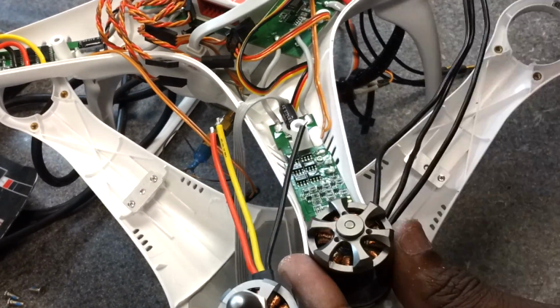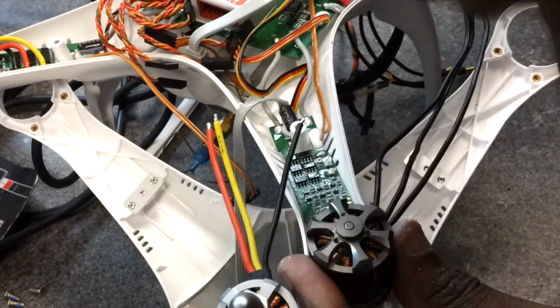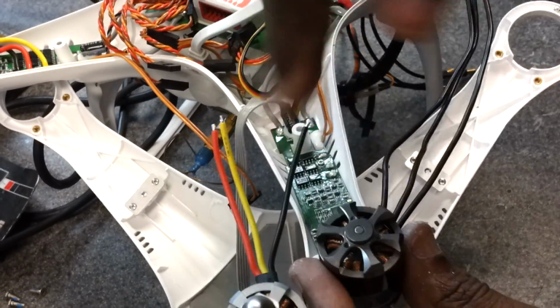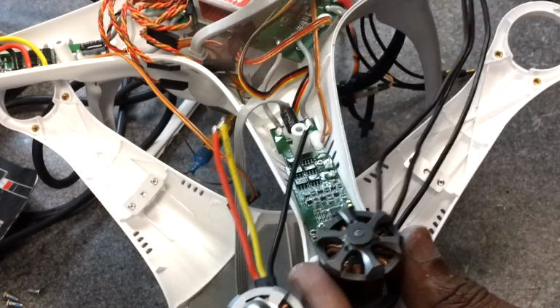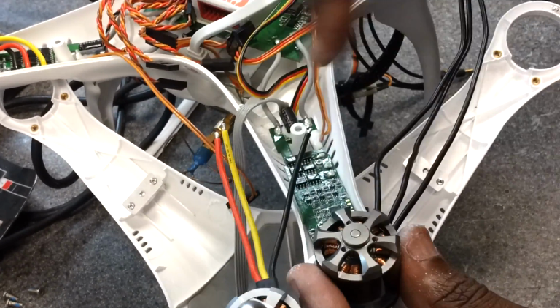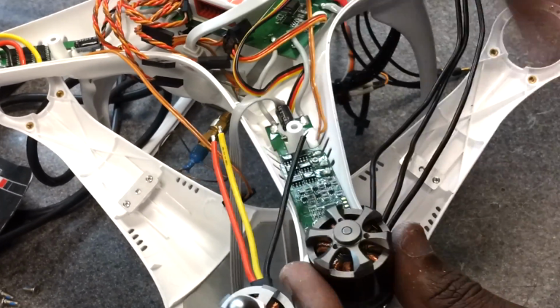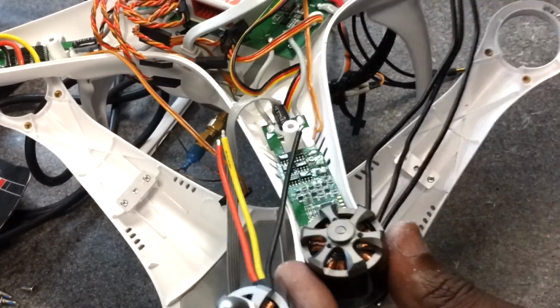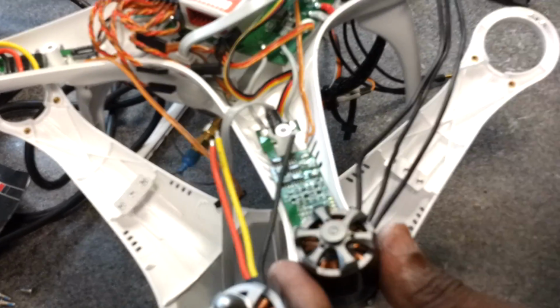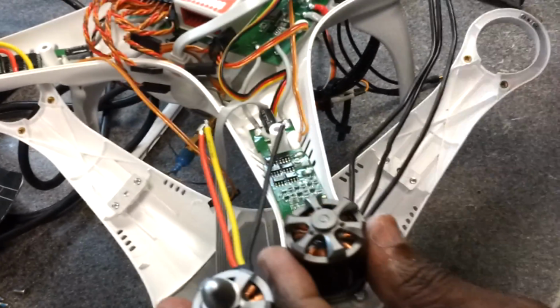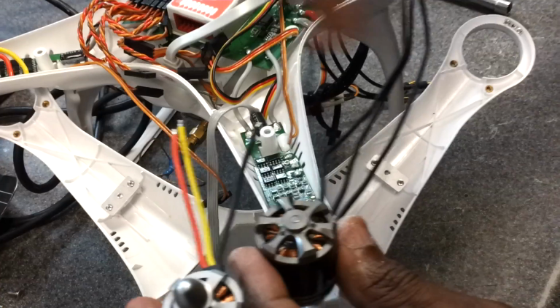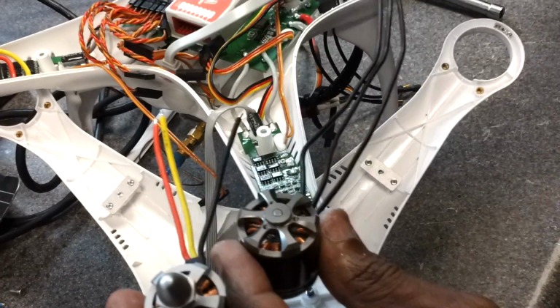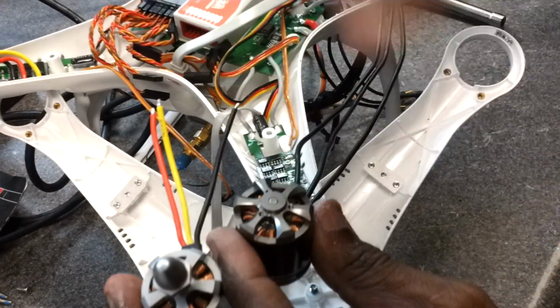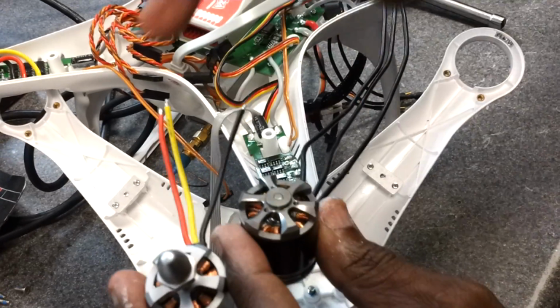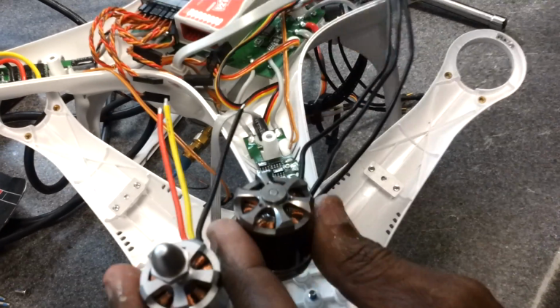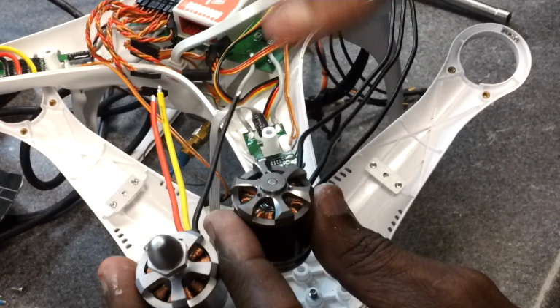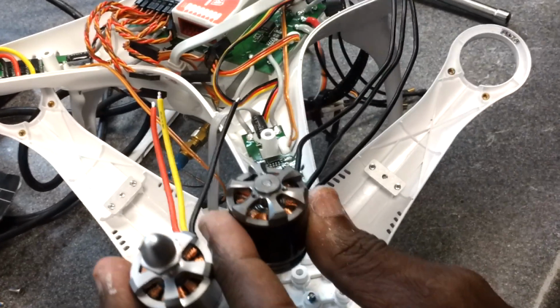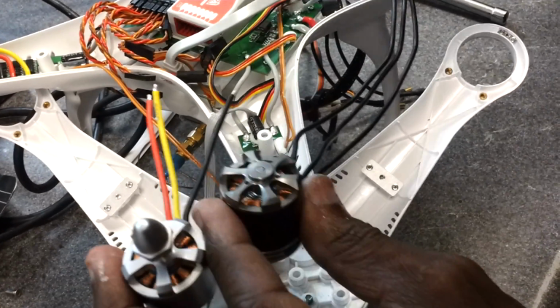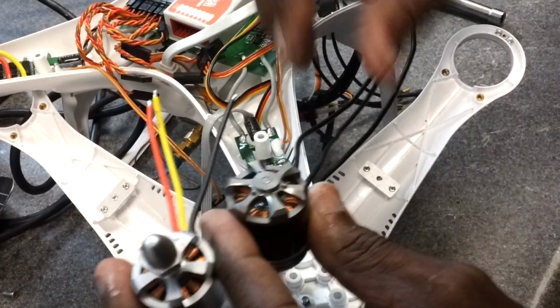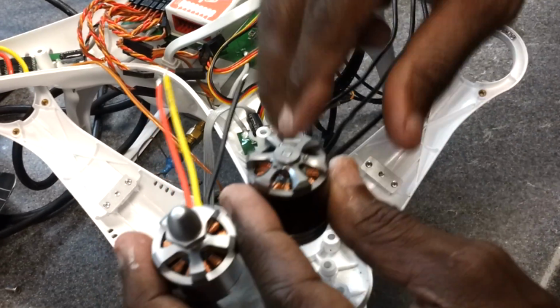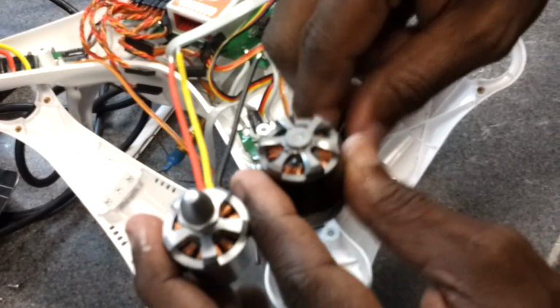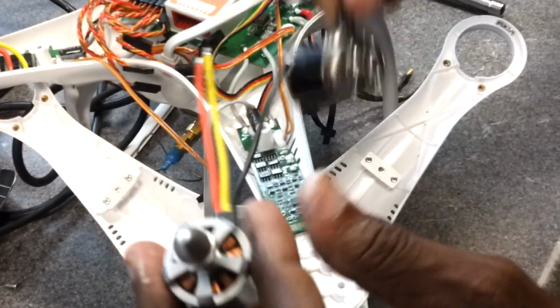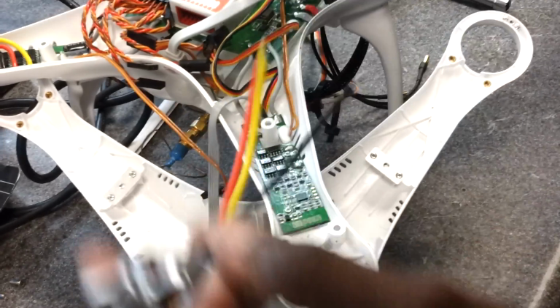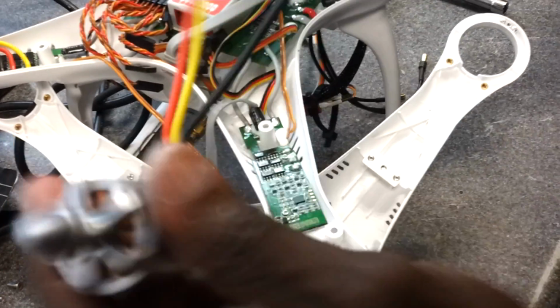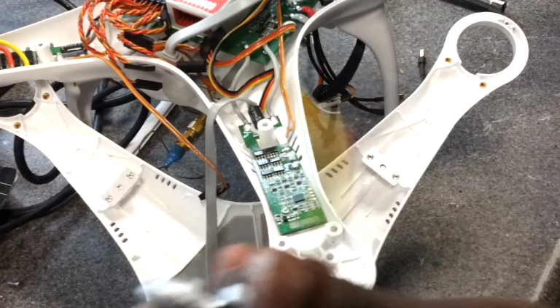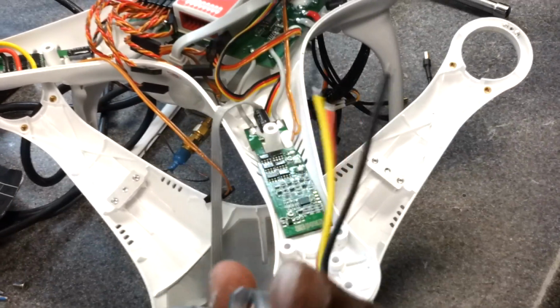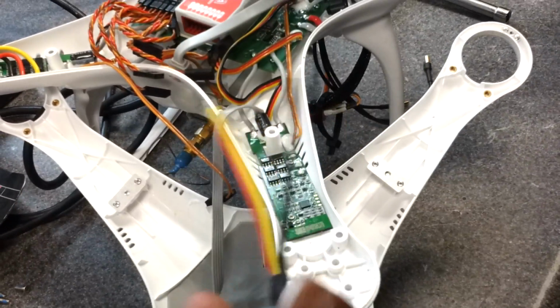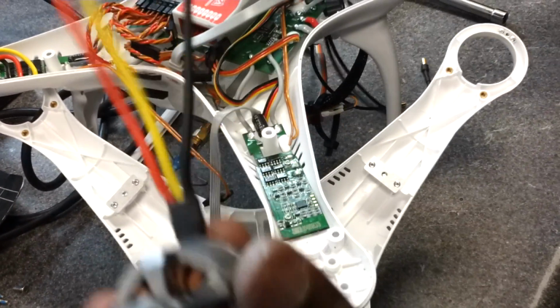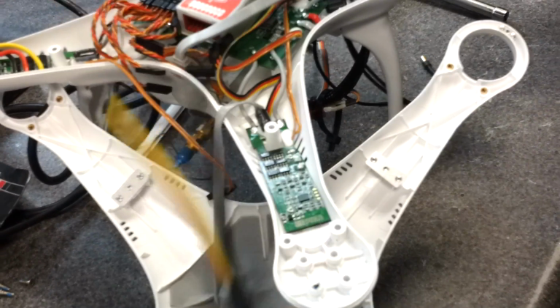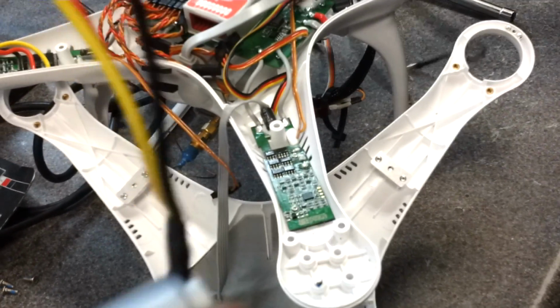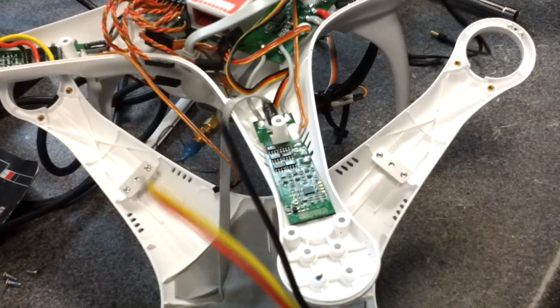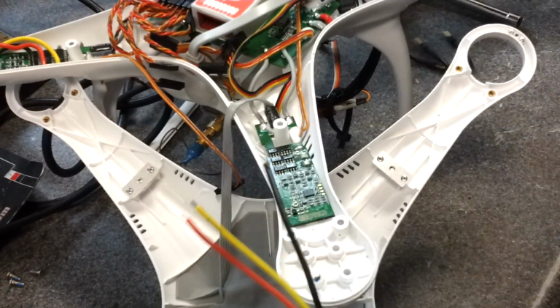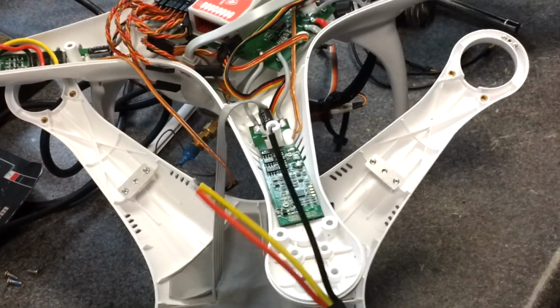That's how you change the direction of any brushless motor: by switching two of any of the wires. If you have any more questions, just let us know and drop us an email. Thanks.